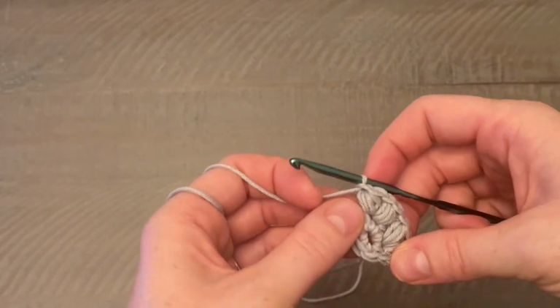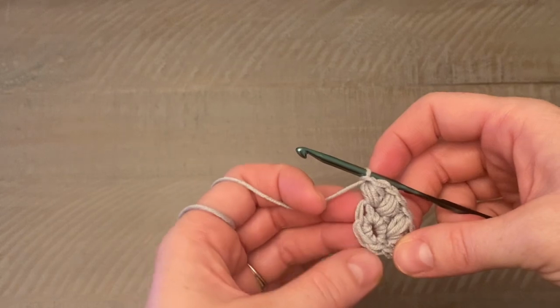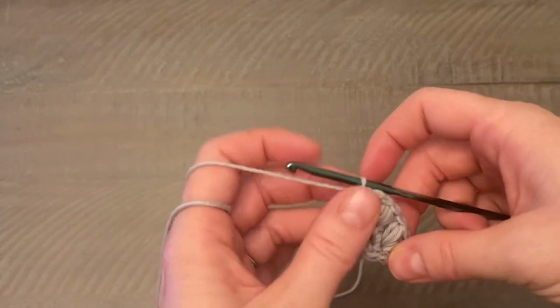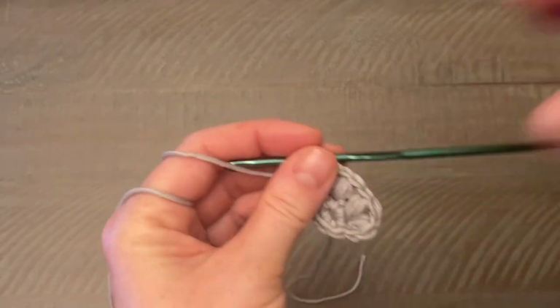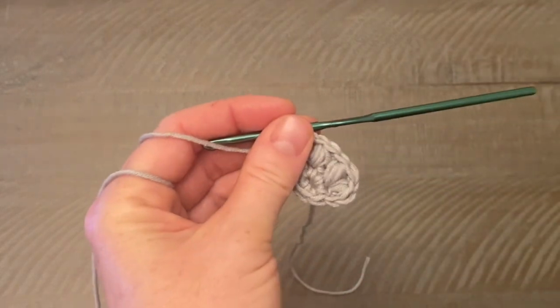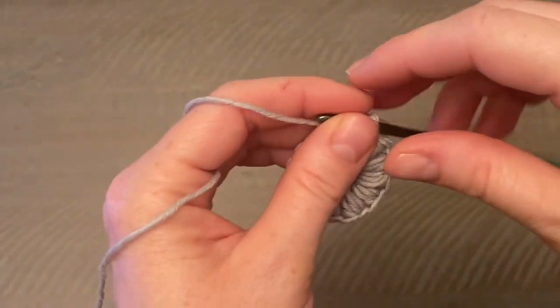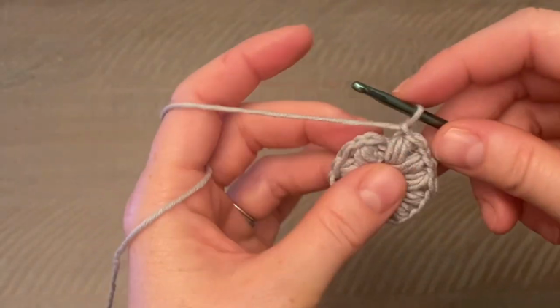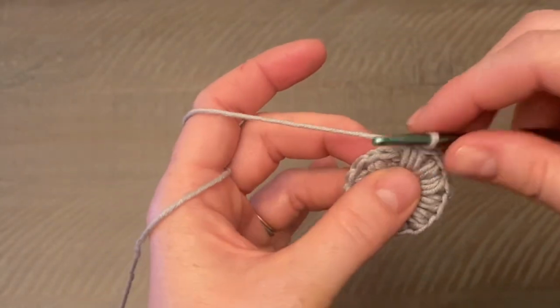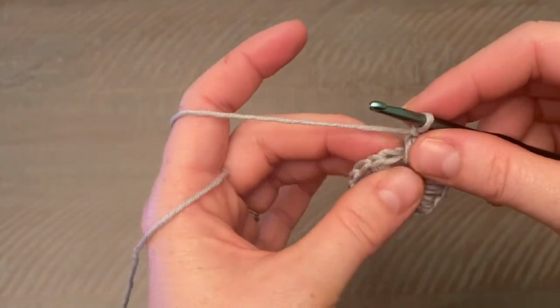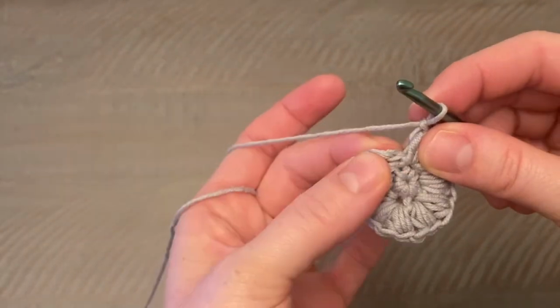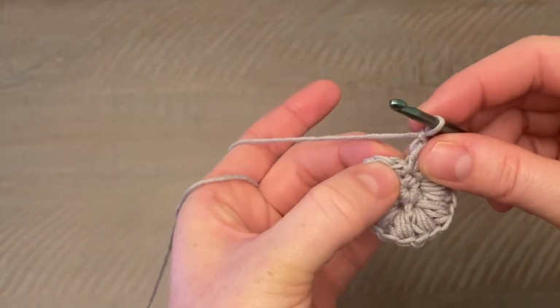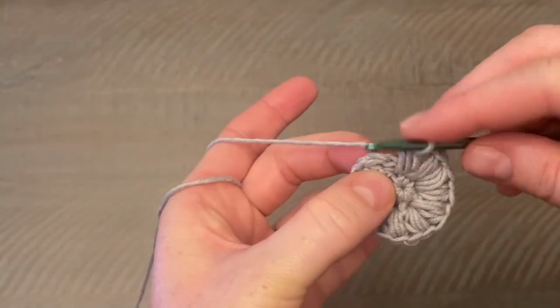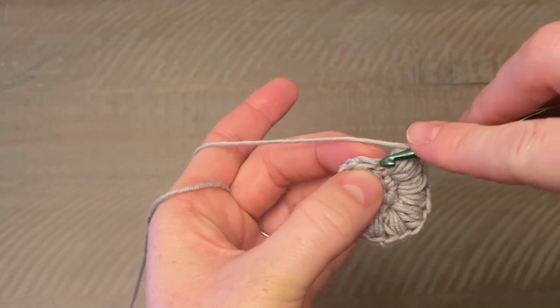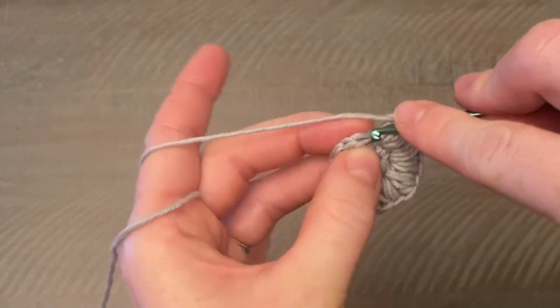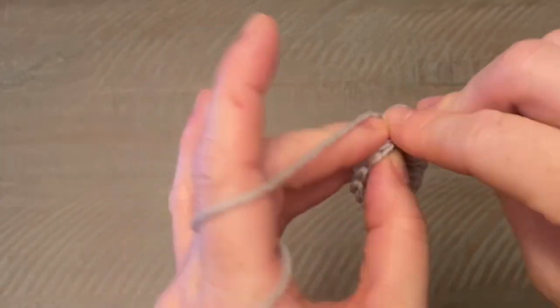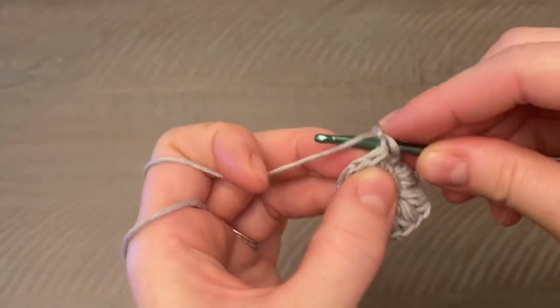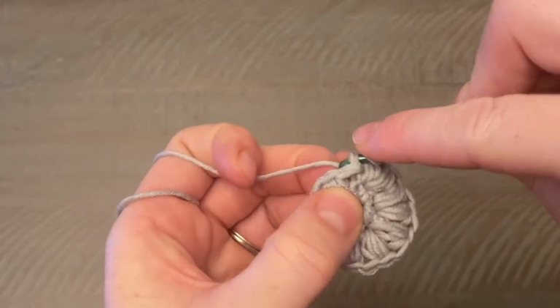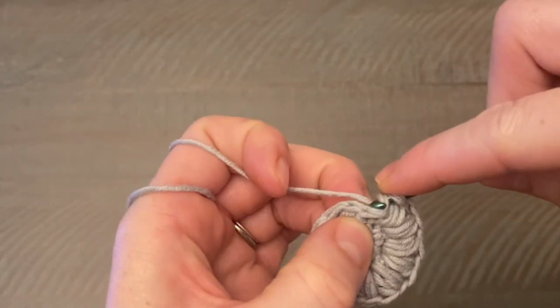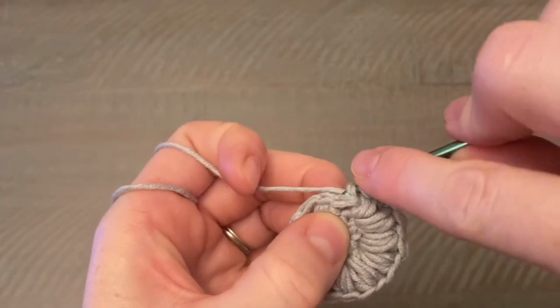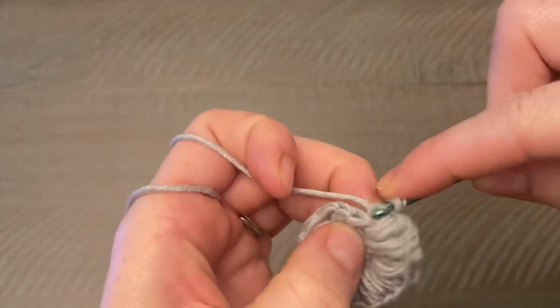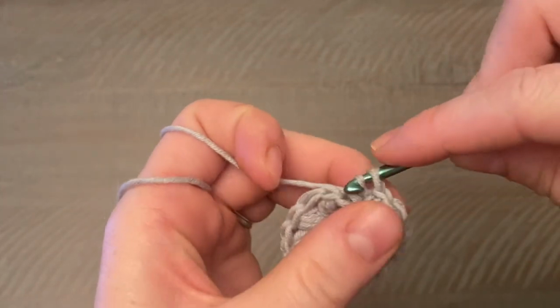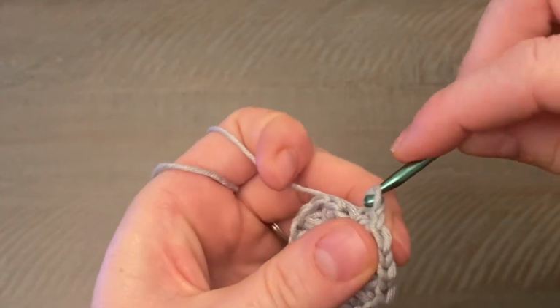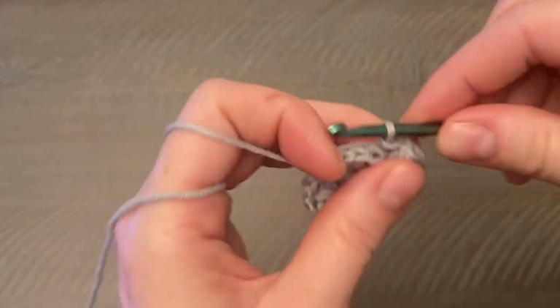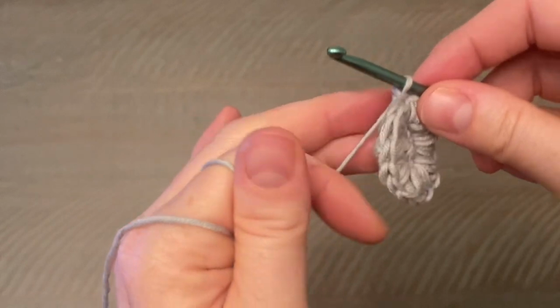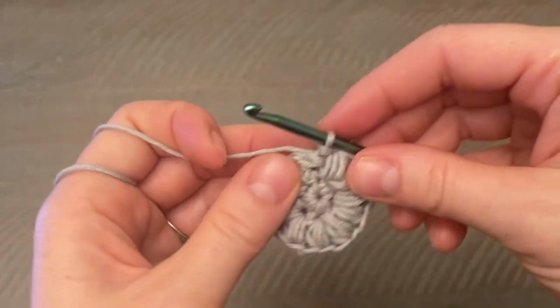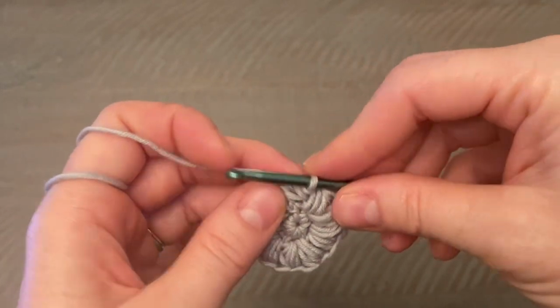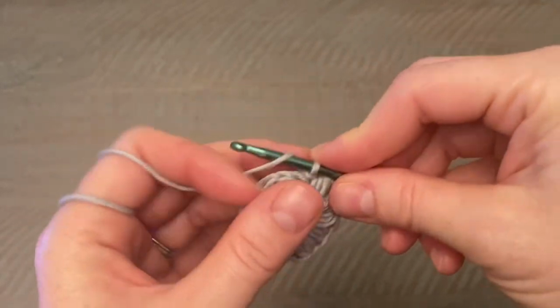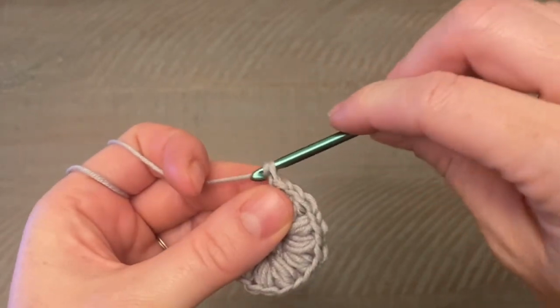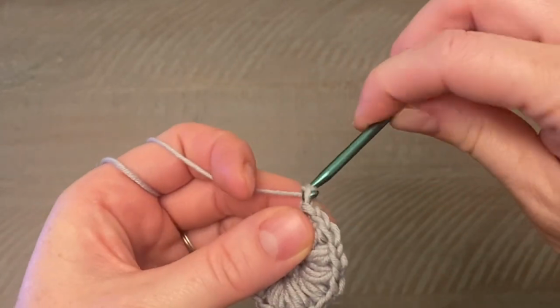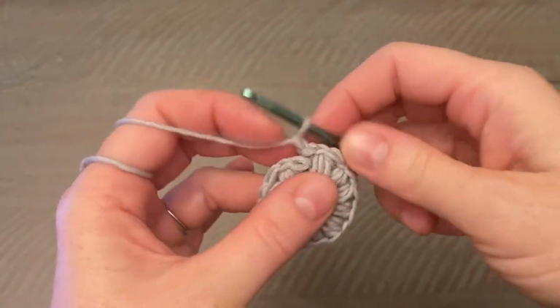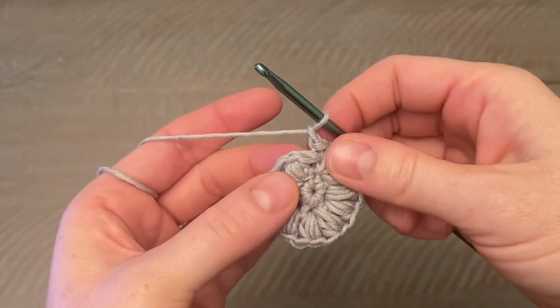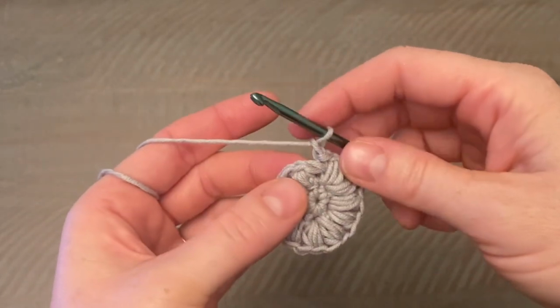Now that we're at the beginning, look for your chain one and close this round with a slip stitch into that chain one space. Then chain one to start the next round.